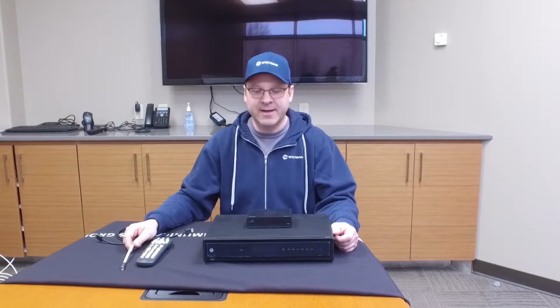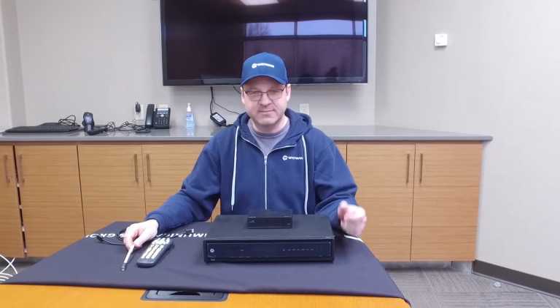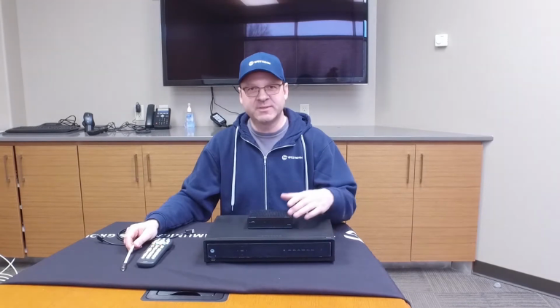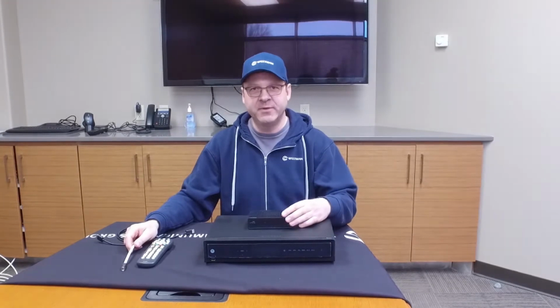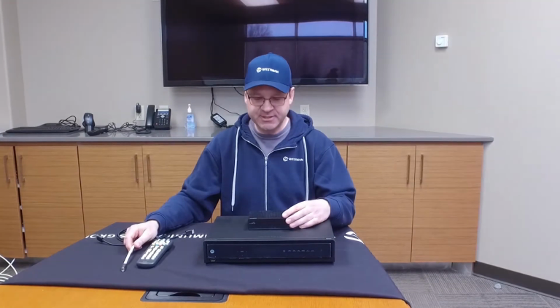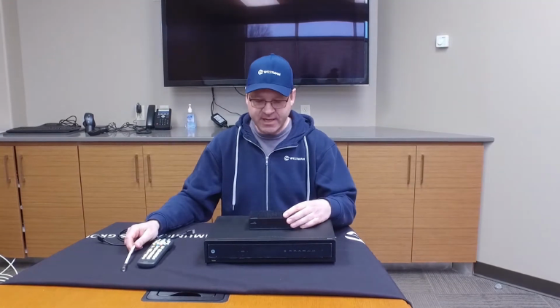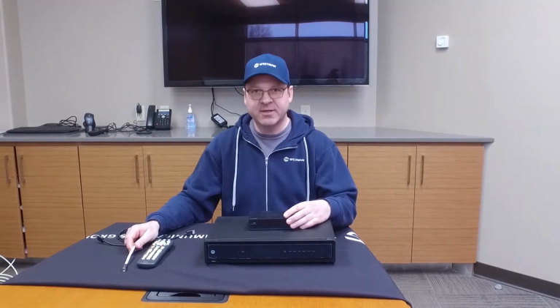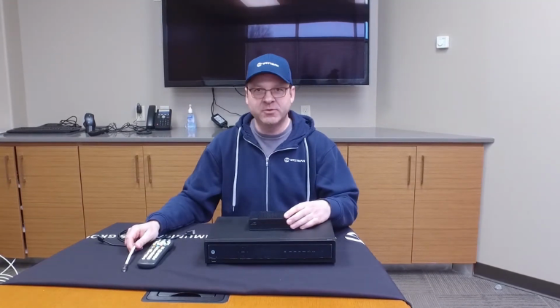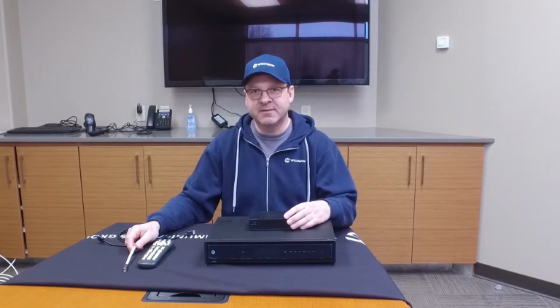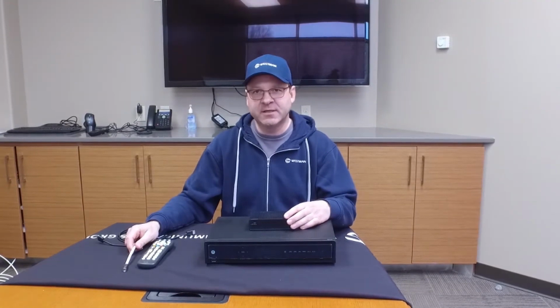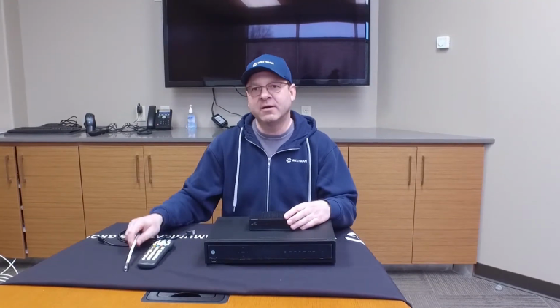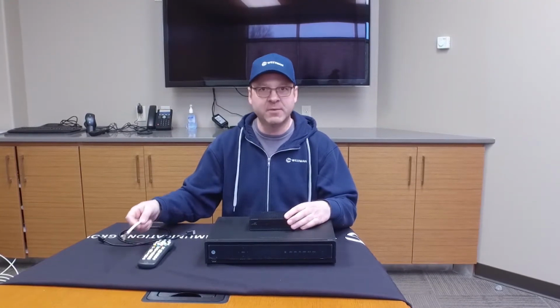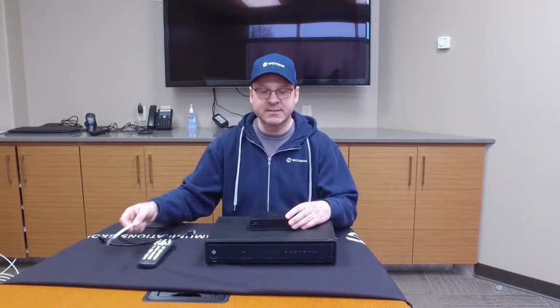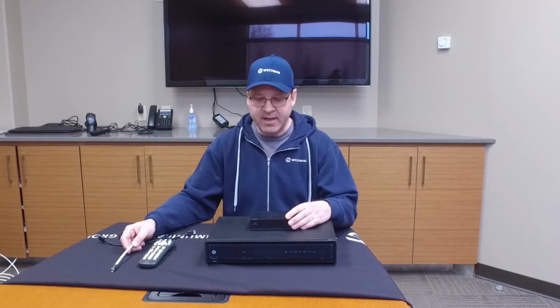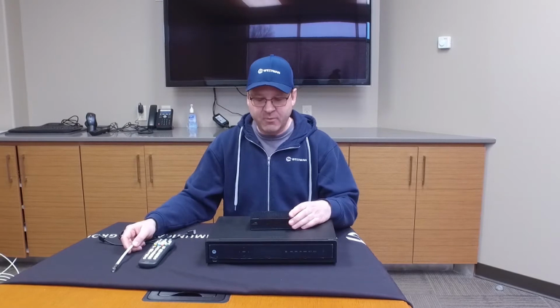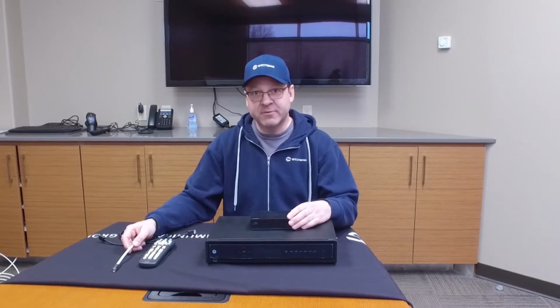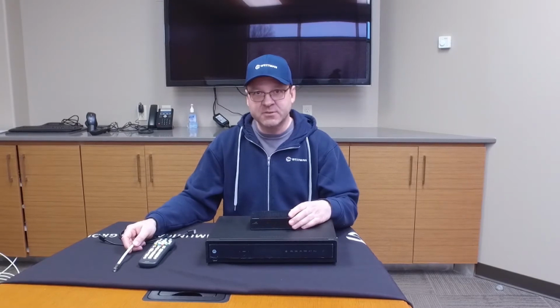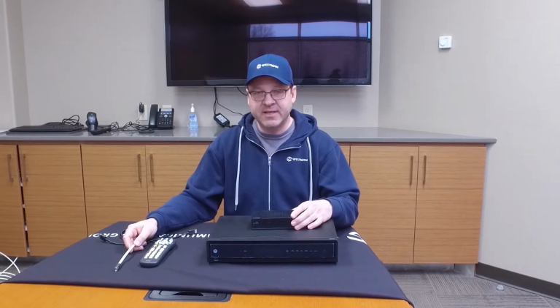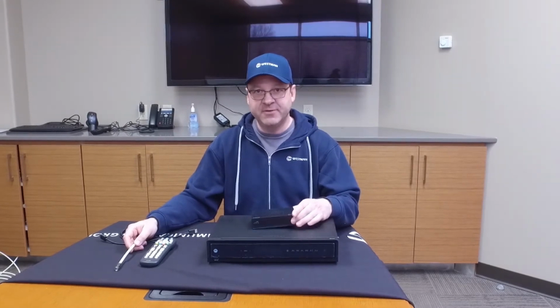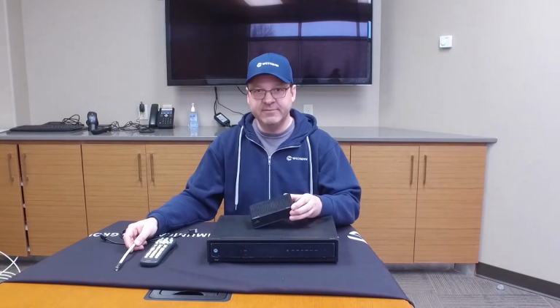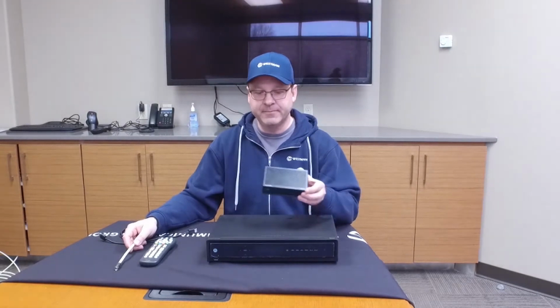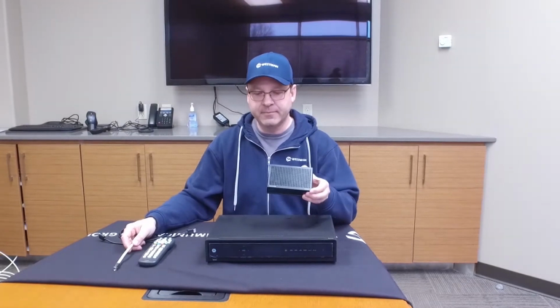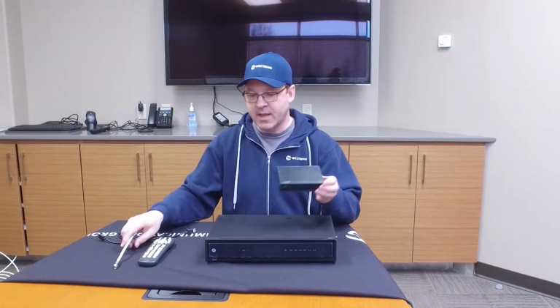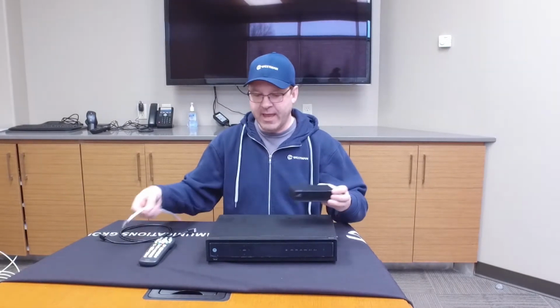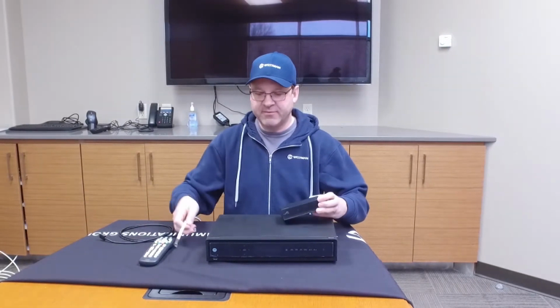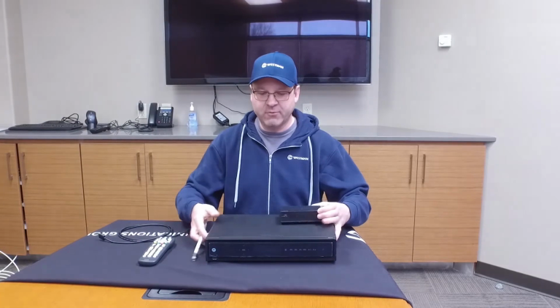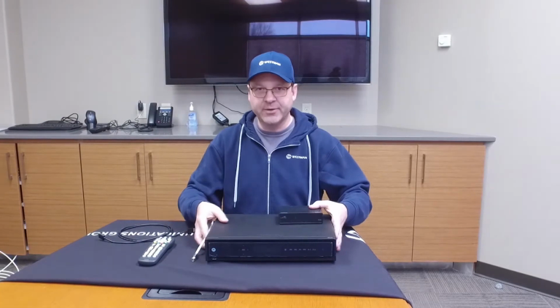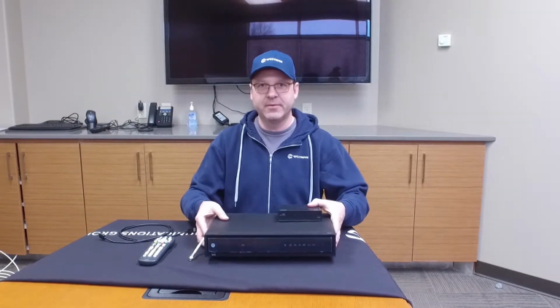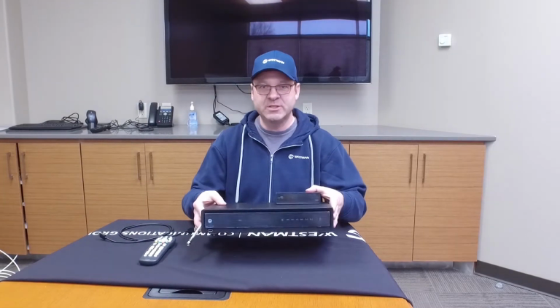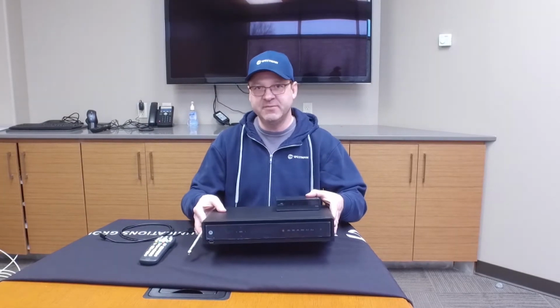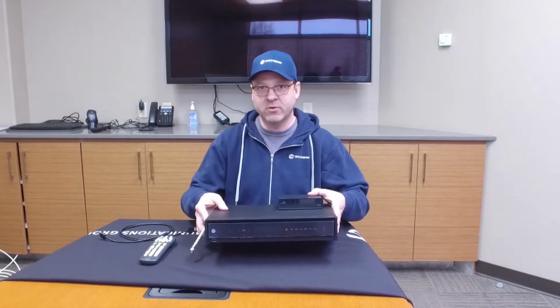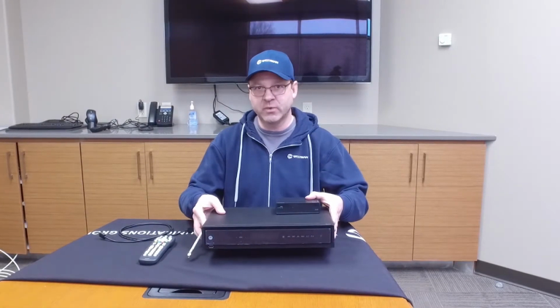Hi, my name is Glenn with Westman Communications. I'm here to talk about doing a self install on our cable boxes. We have two different models: we have the 525 and we have the 3400, which is a DVR recorder as well.